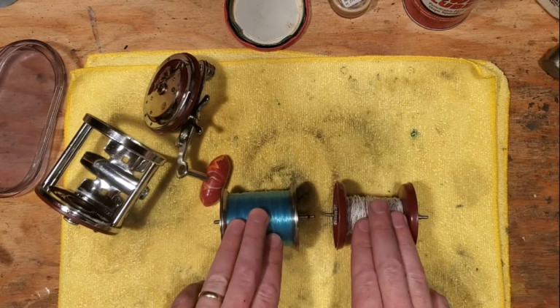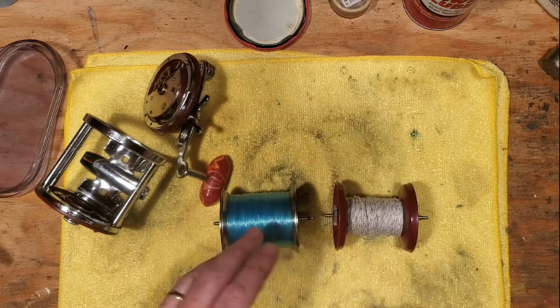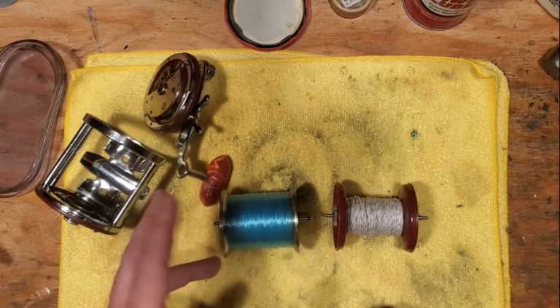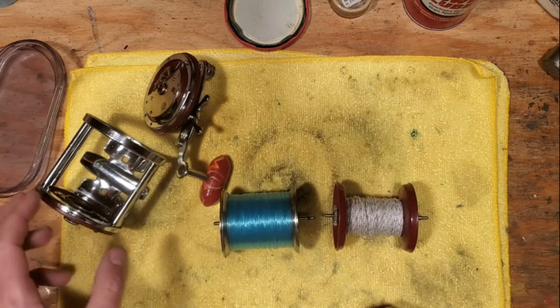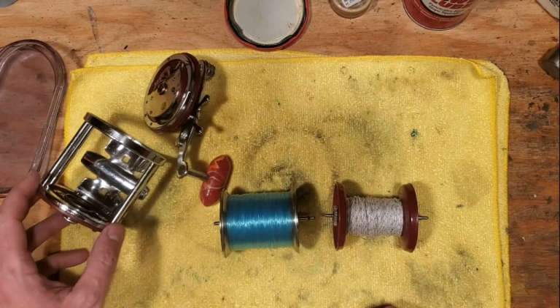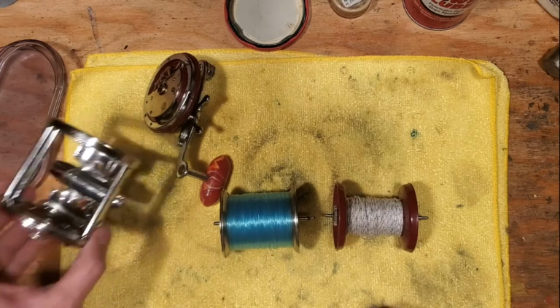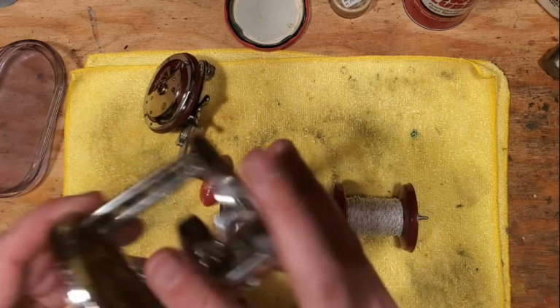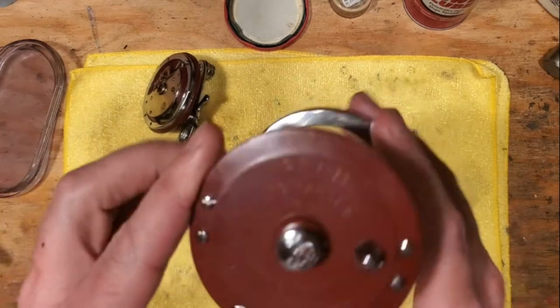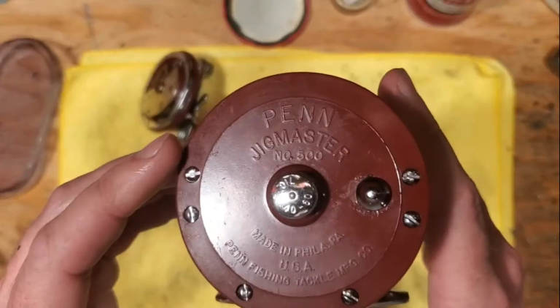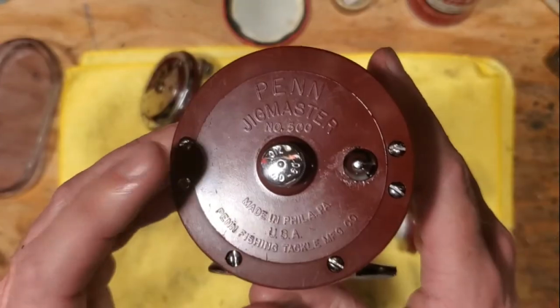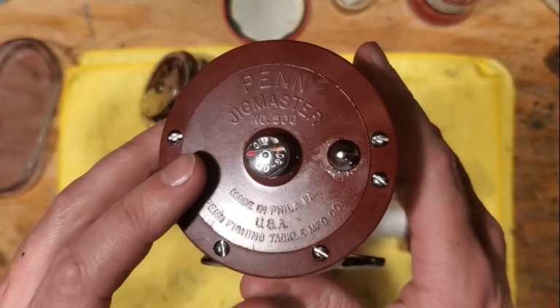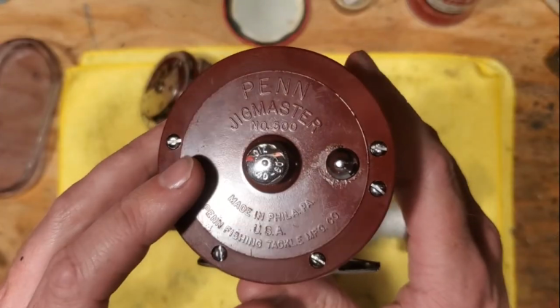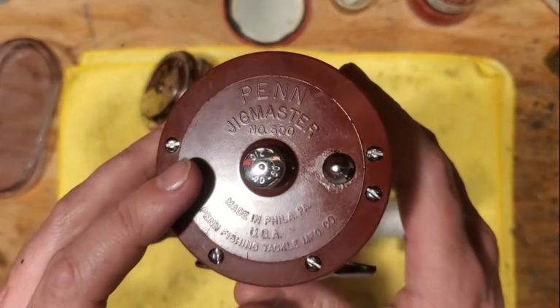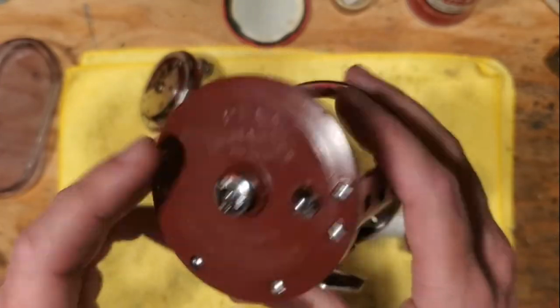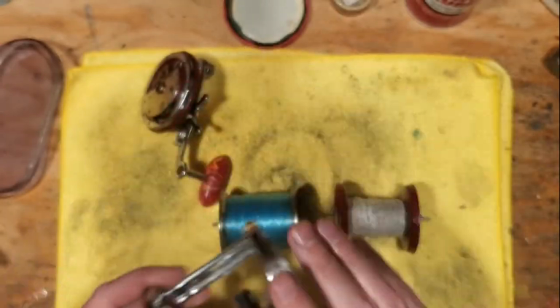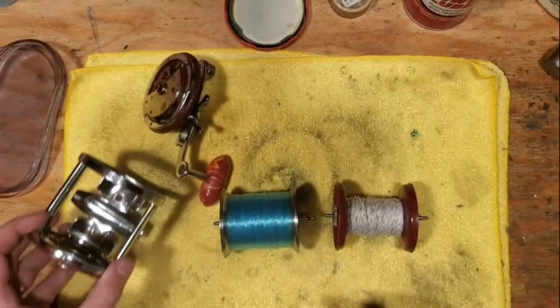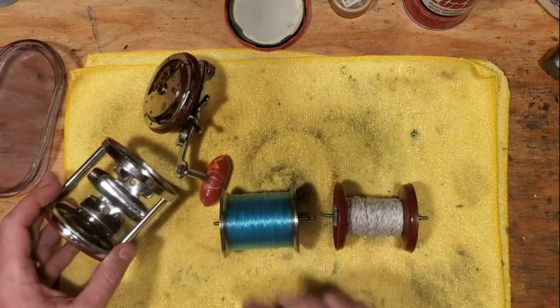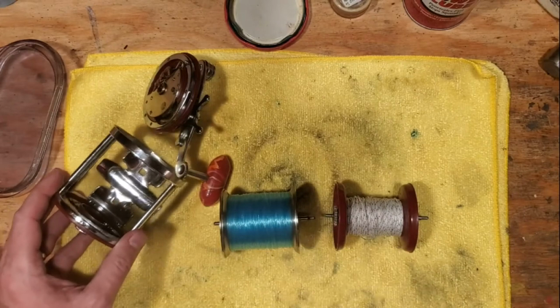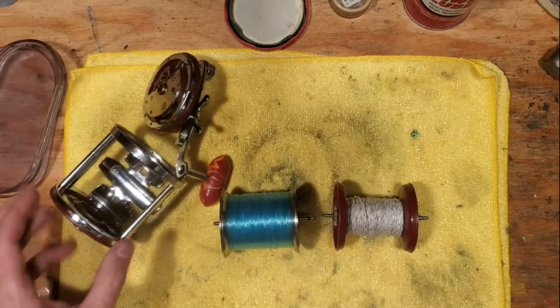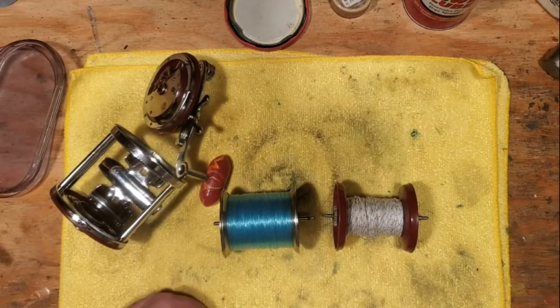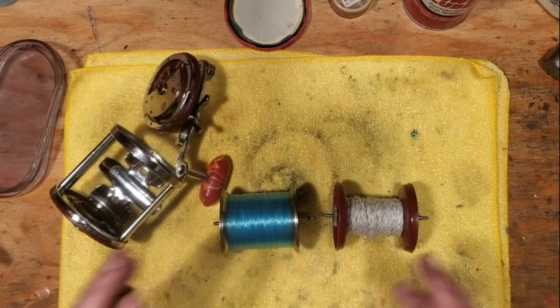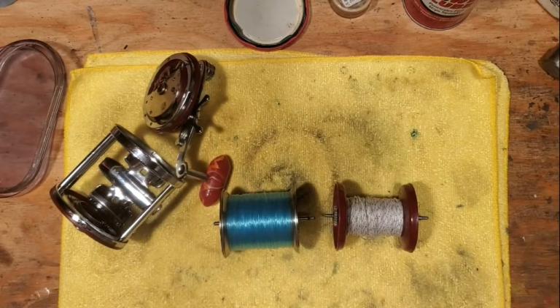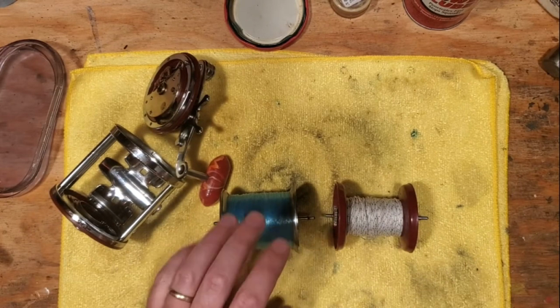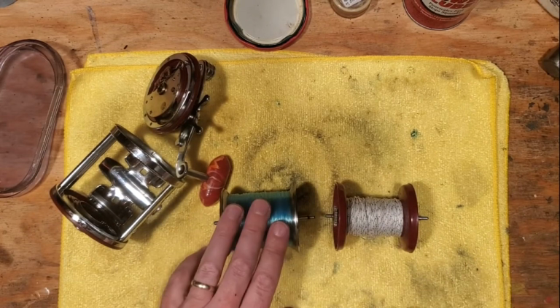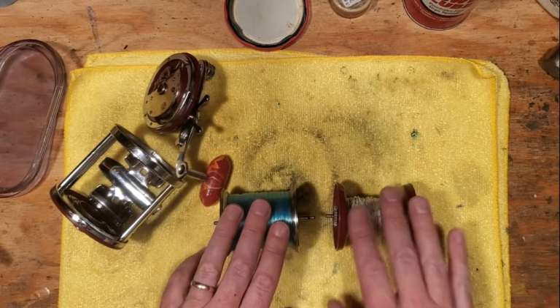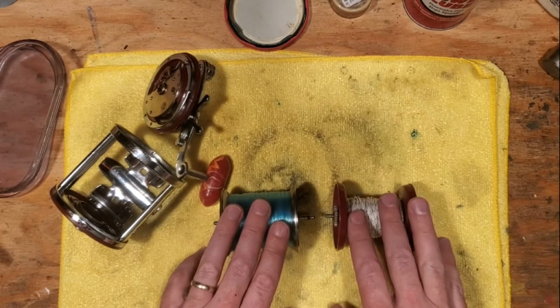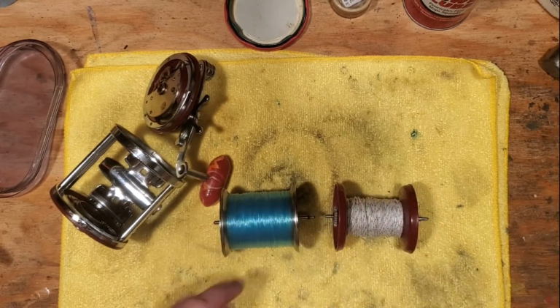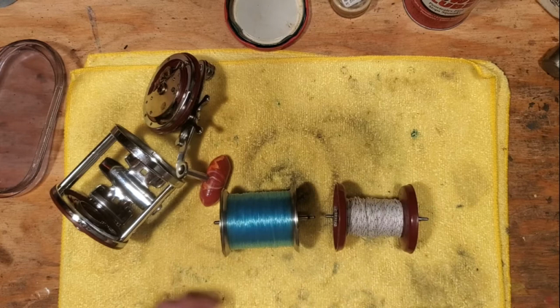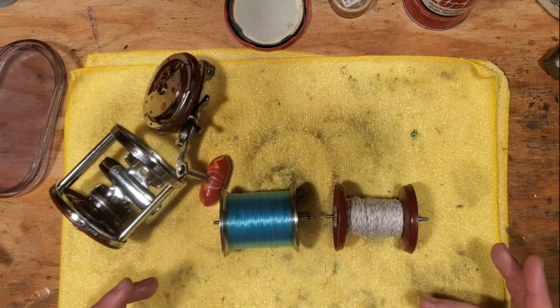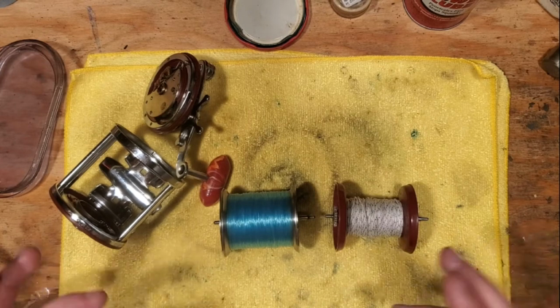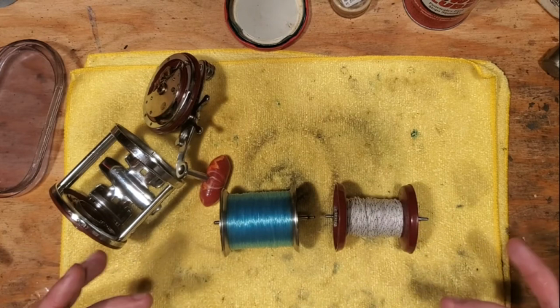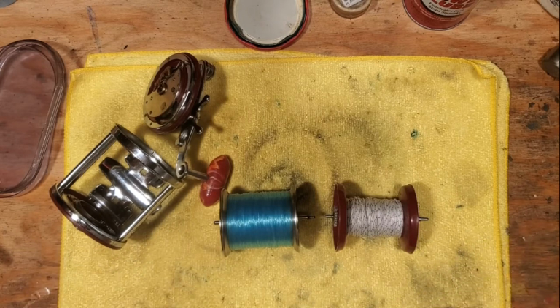This is specifically off of a Penn Jig Master Model 500 — these two spools. In a nutshell, you've got metal spools and you've got plastic spools. What are the differences? What are the pros and cons?